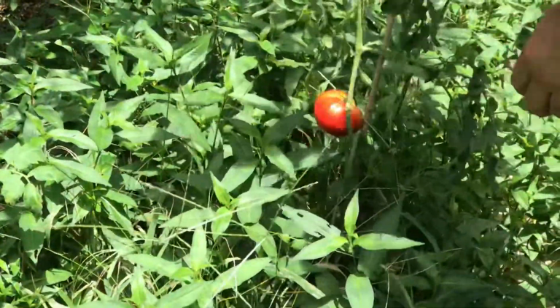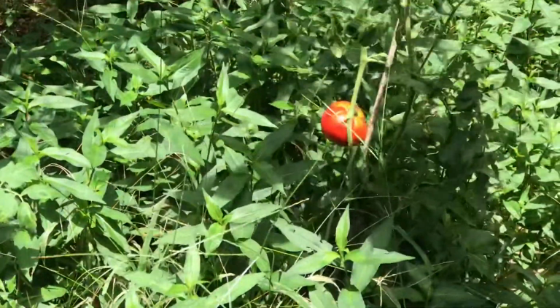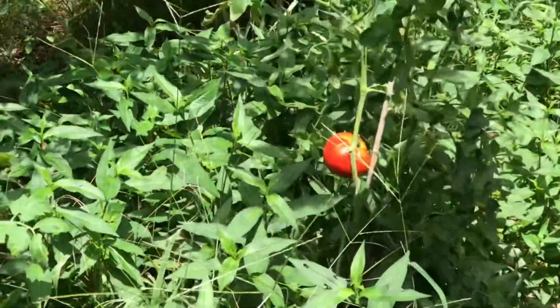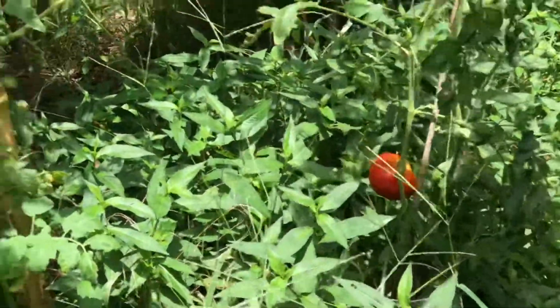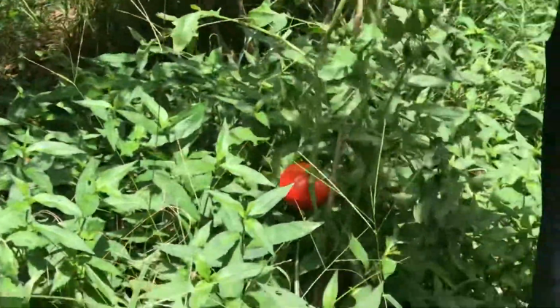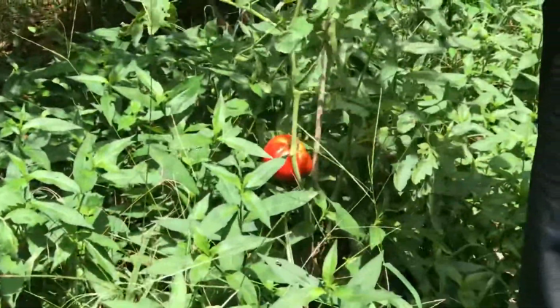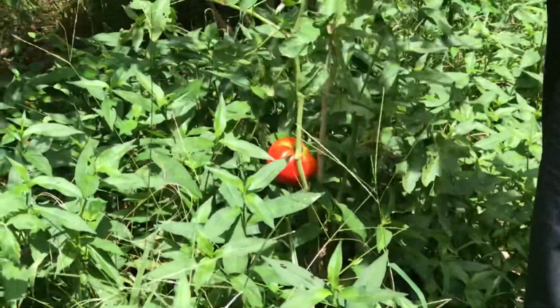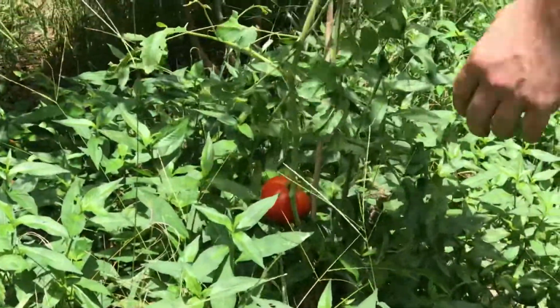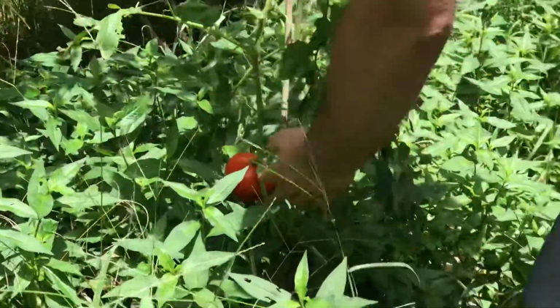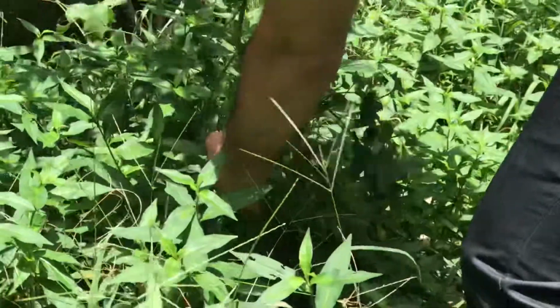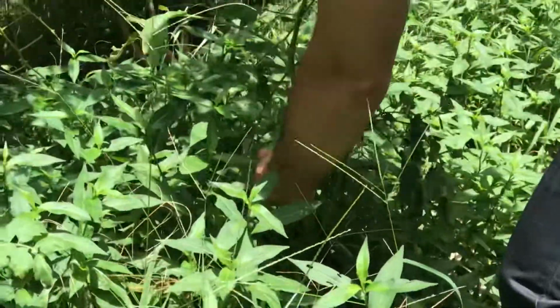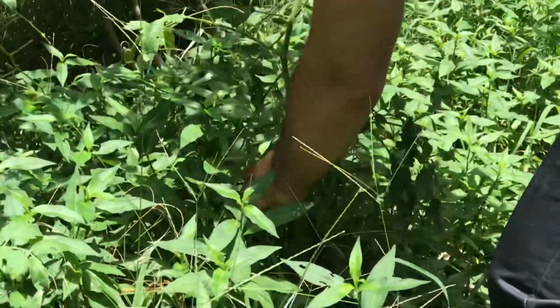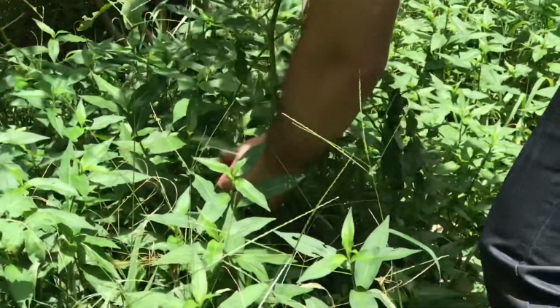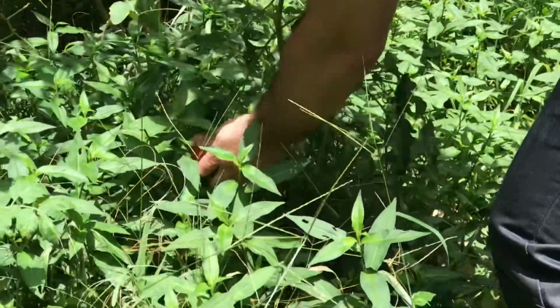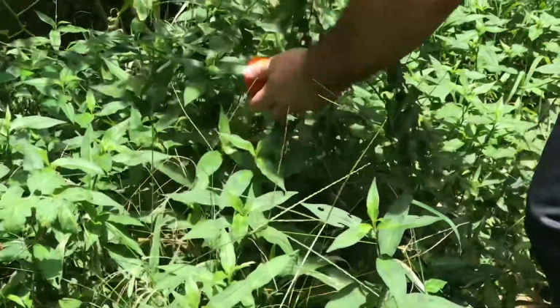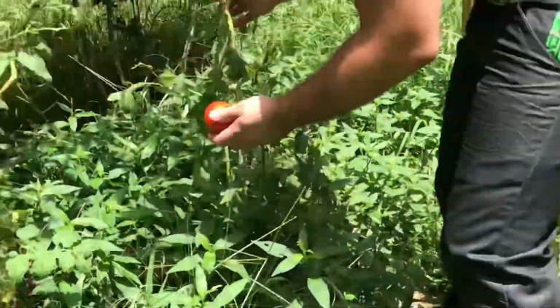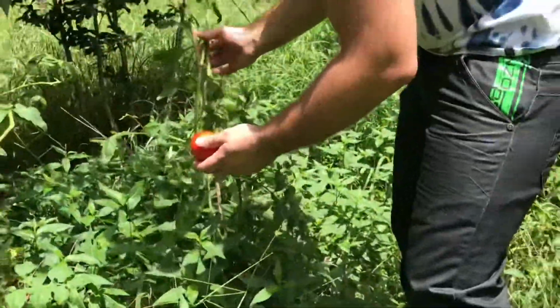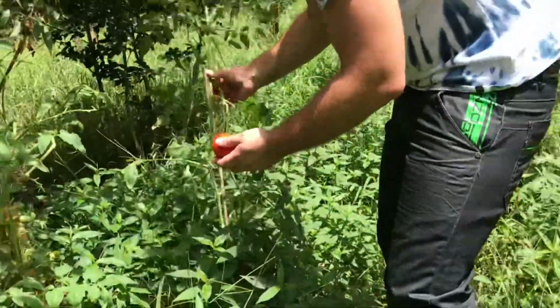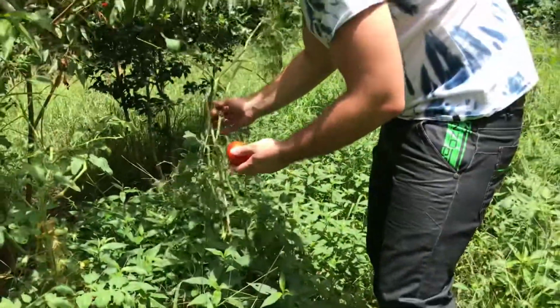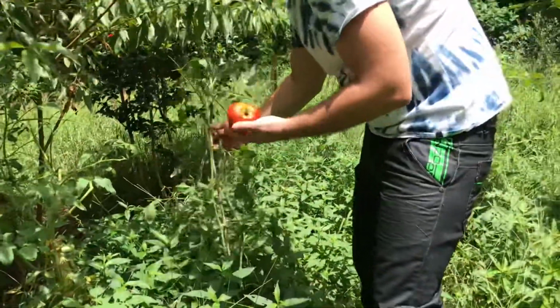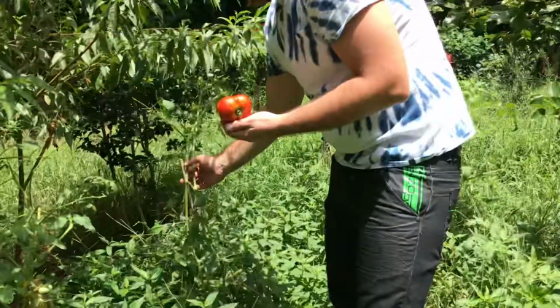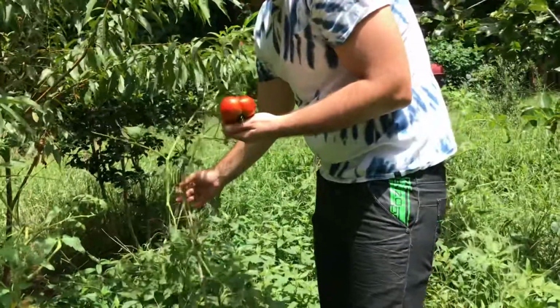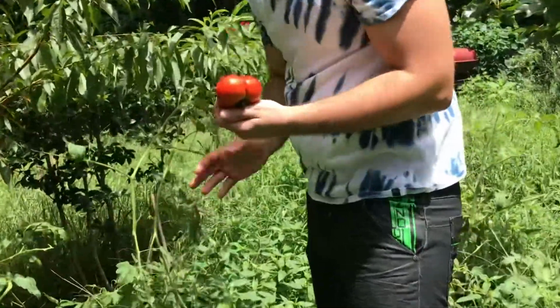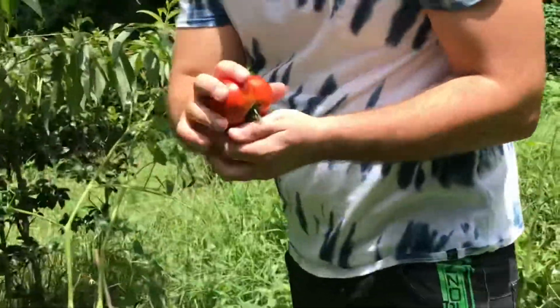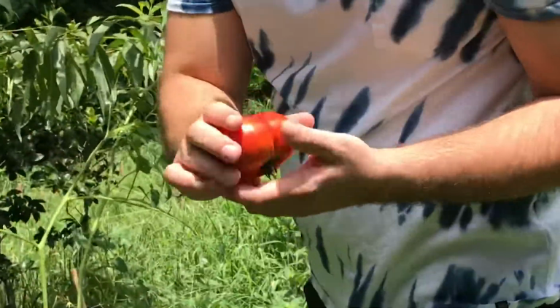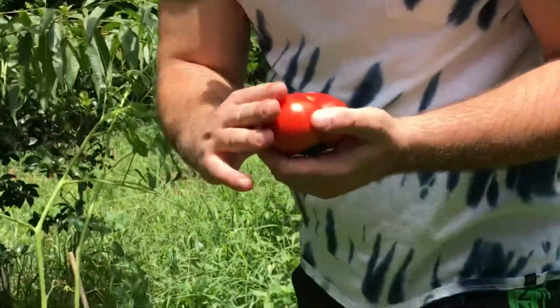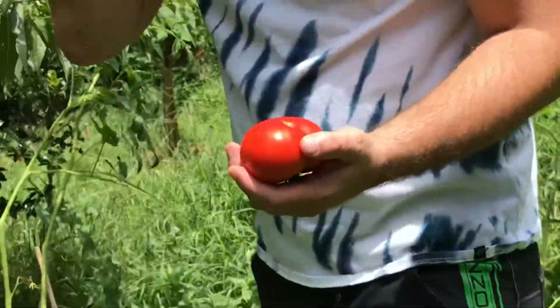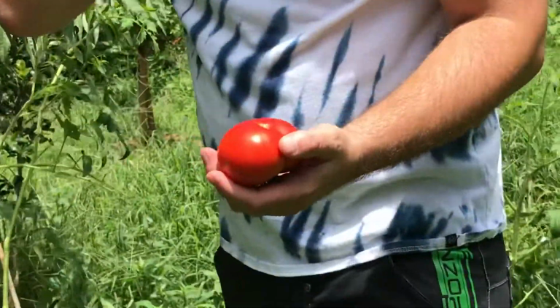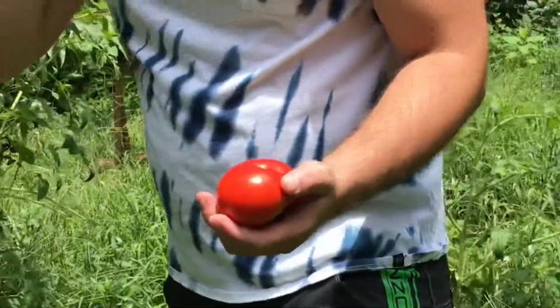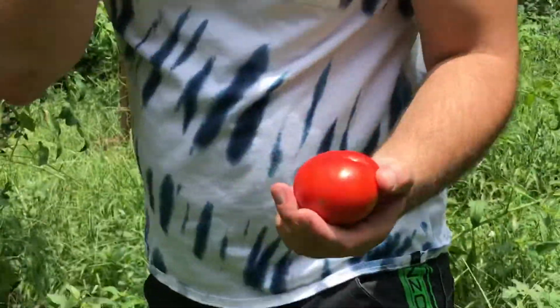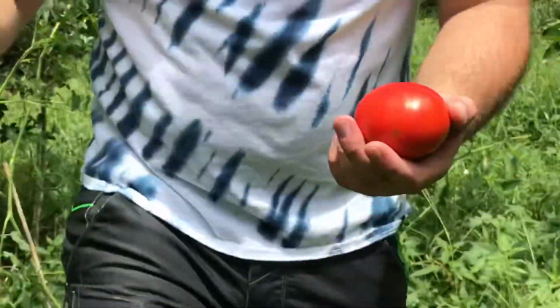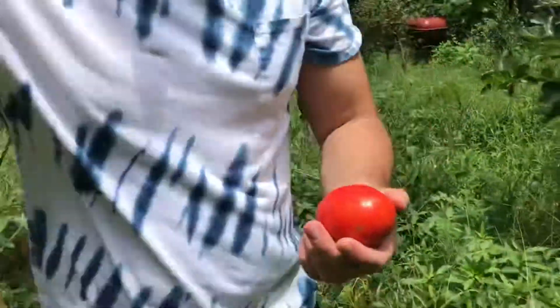Very beautiful tomato. Very beautiful. I'm gonna take it. Nice tomato. And then we have one more tomato.